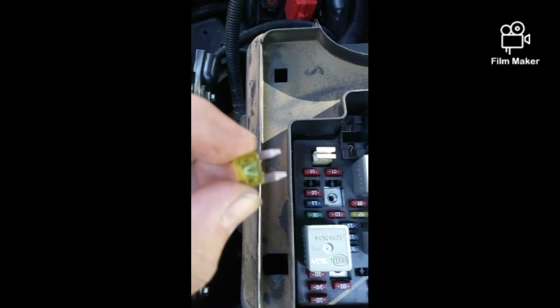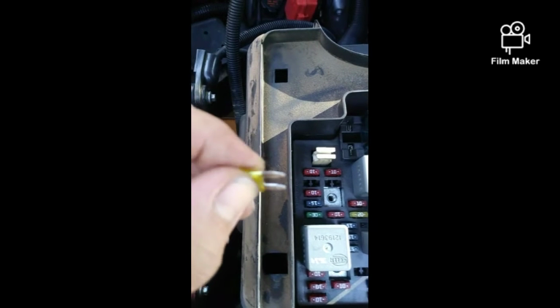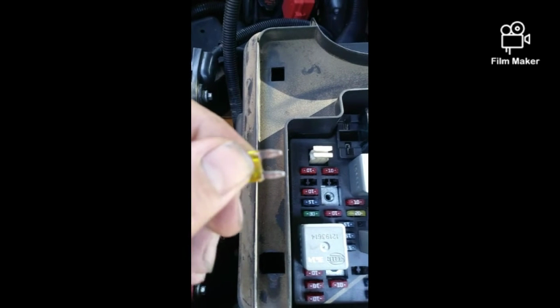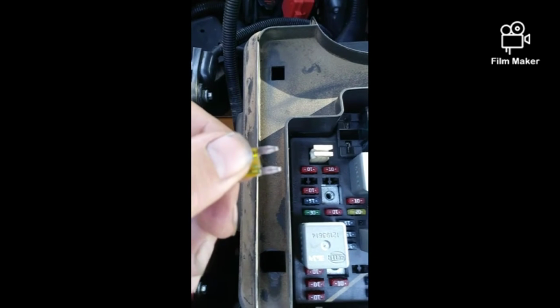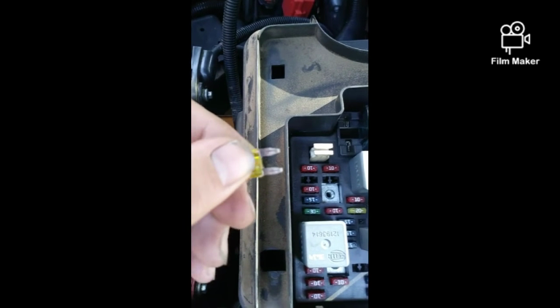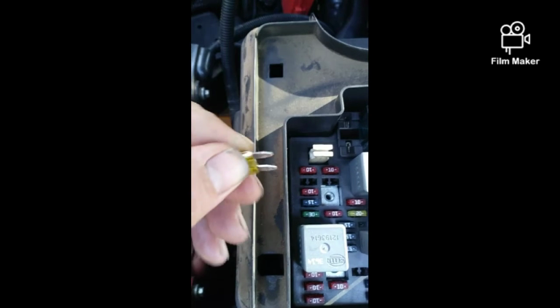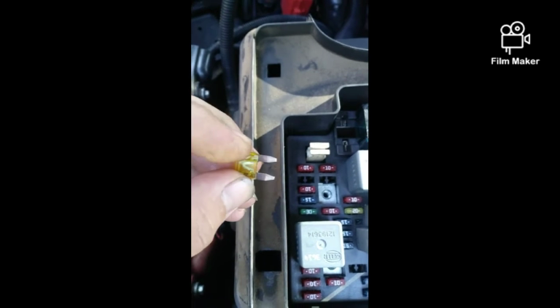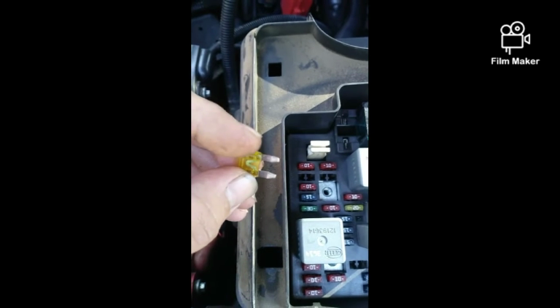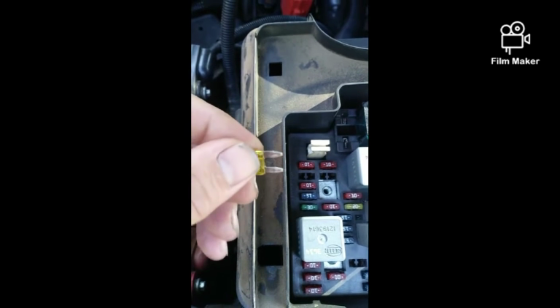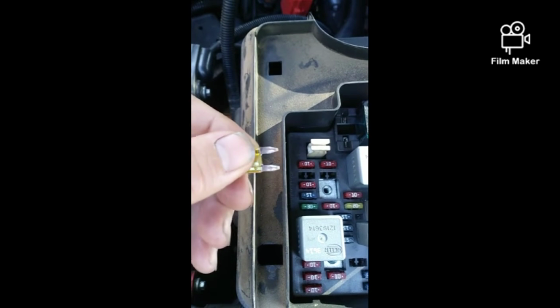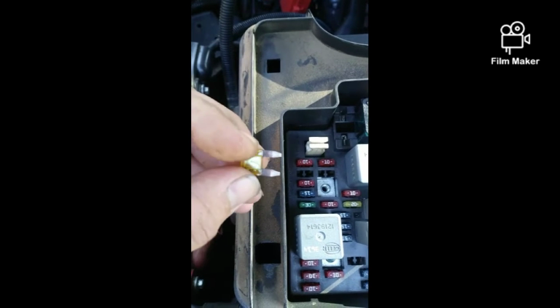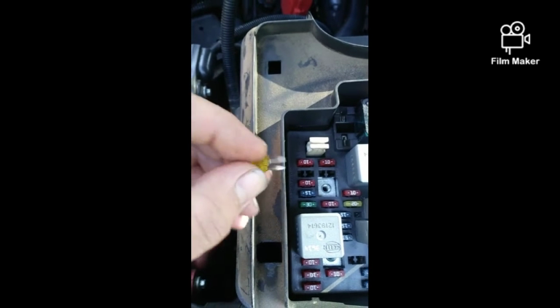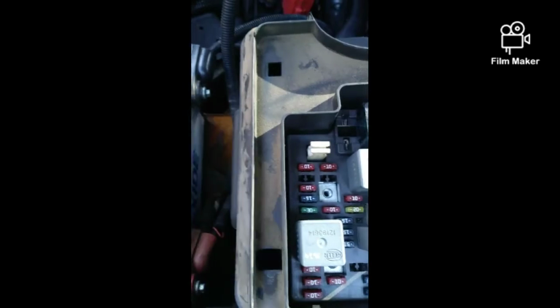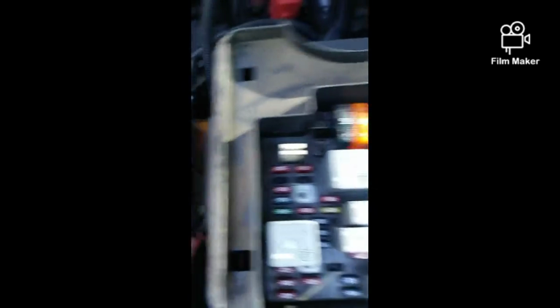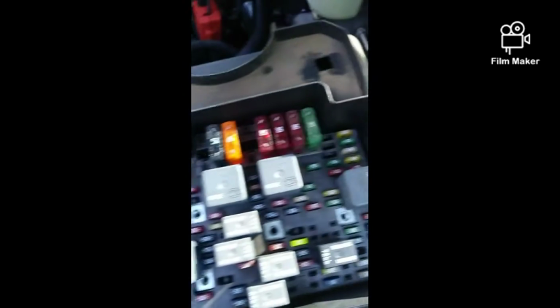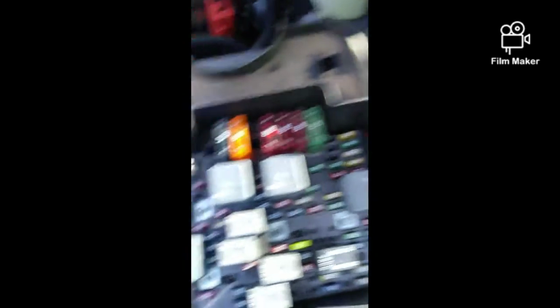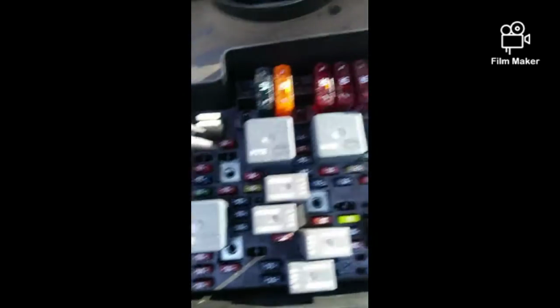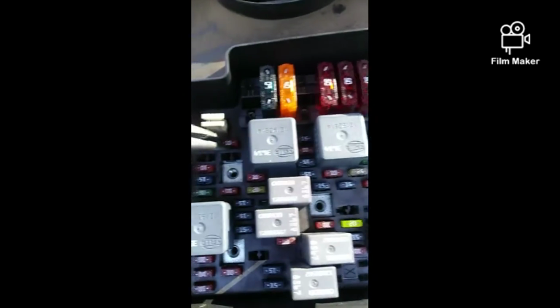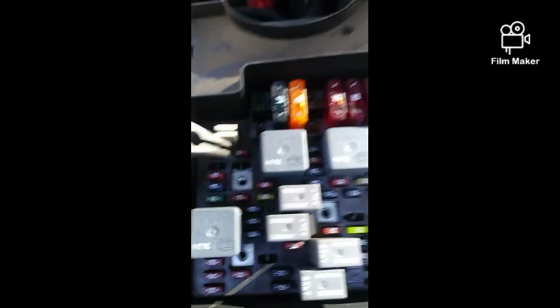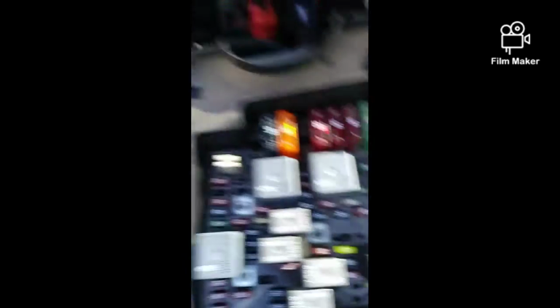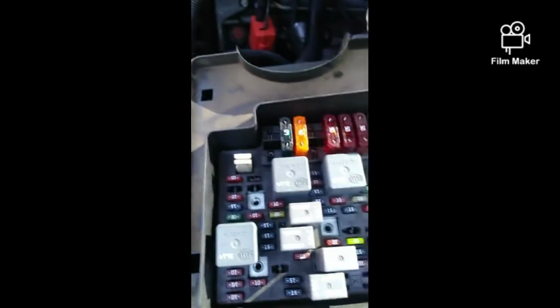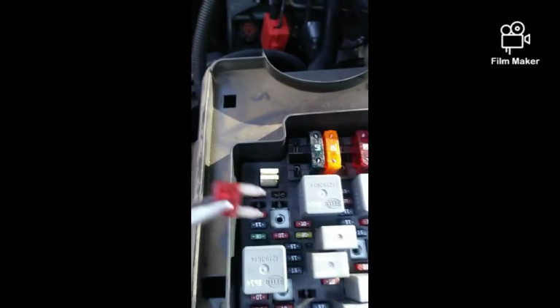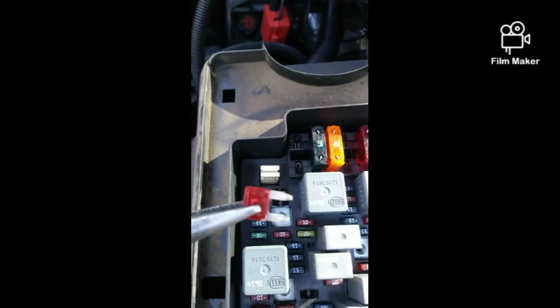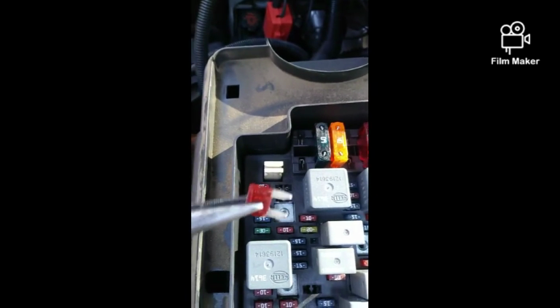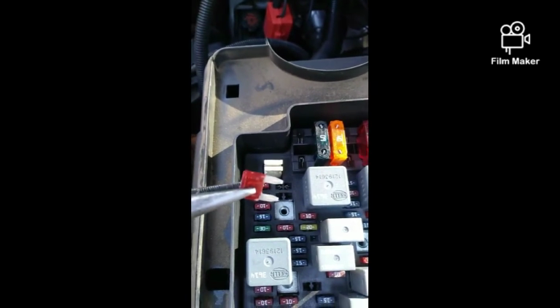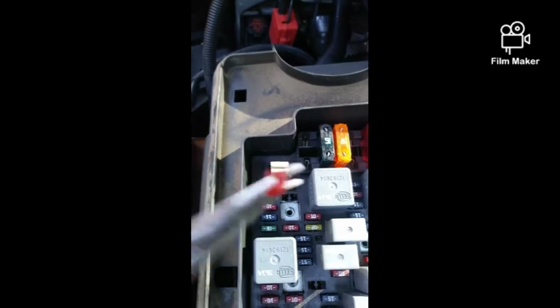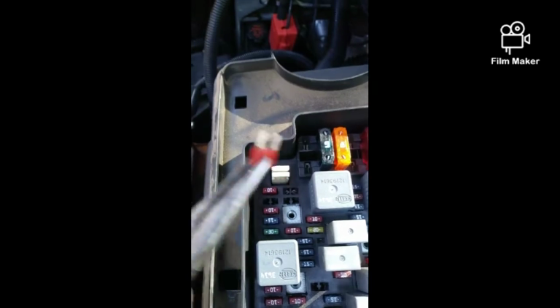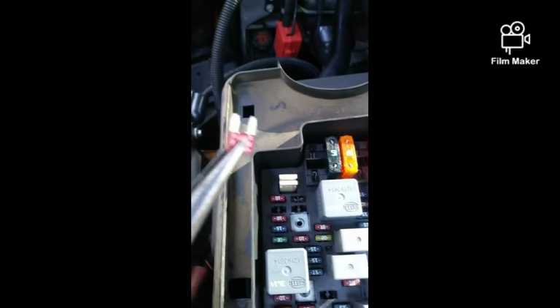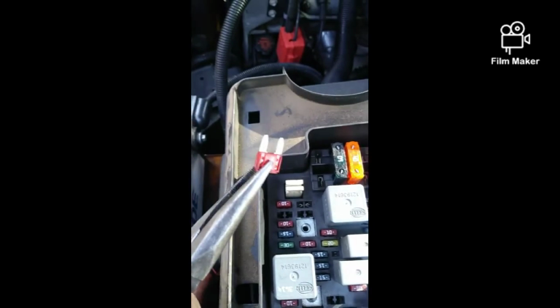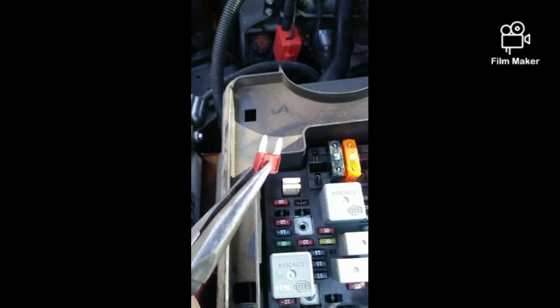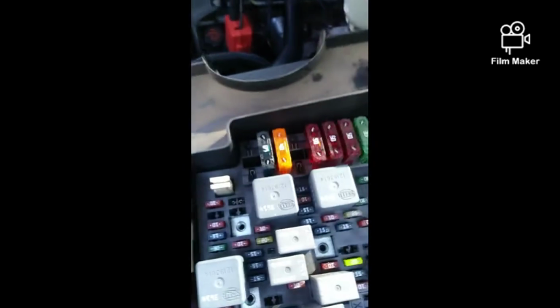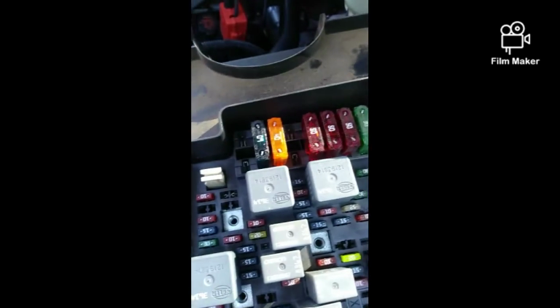Look at that connection there — bad connection. I went through all my fuses, pulled them out one by one, and scrubbed them like new, each and every one of them.